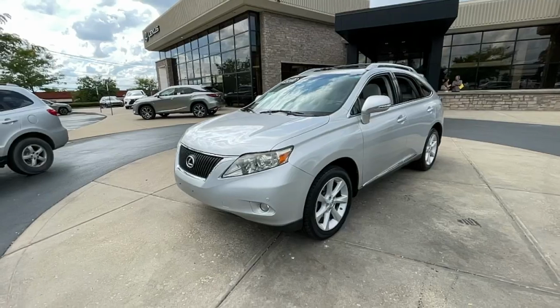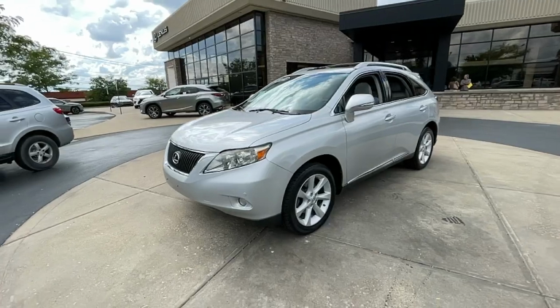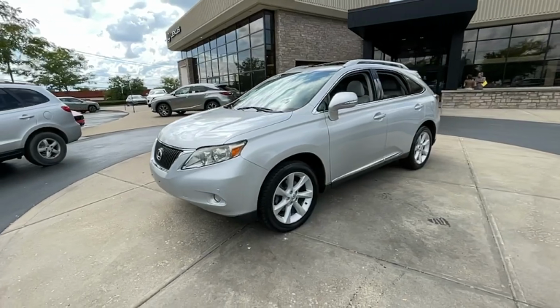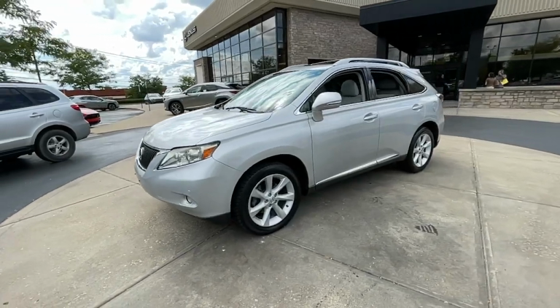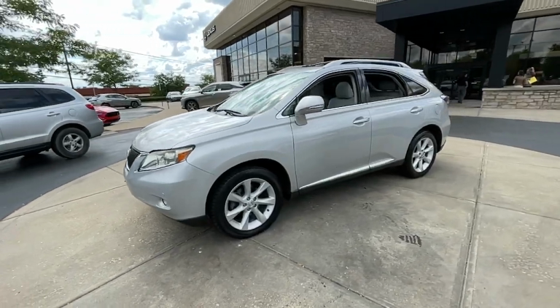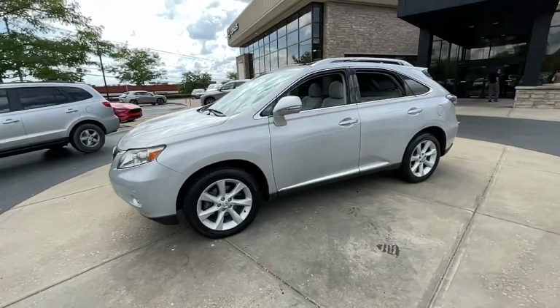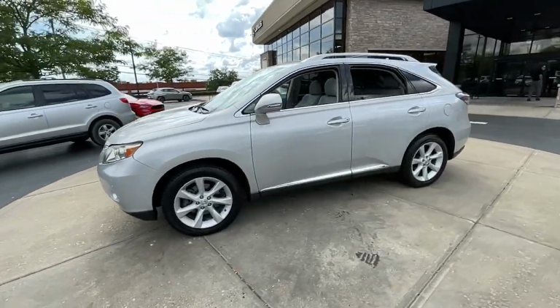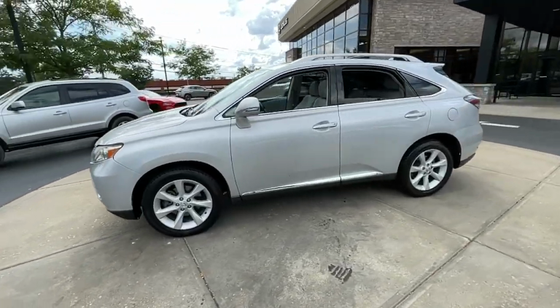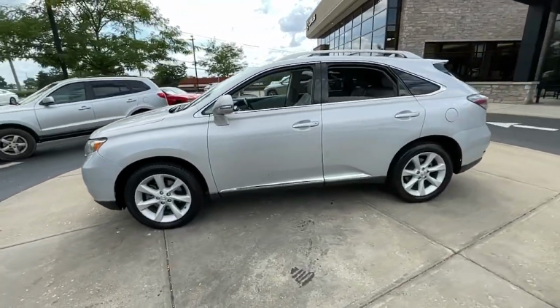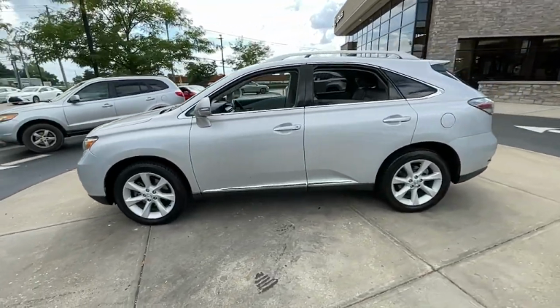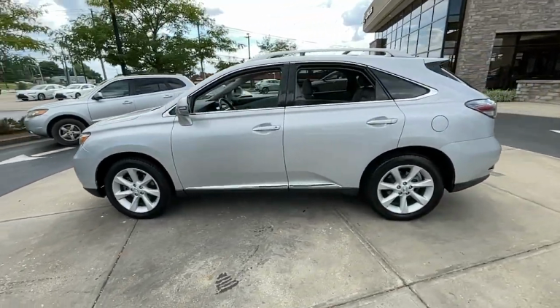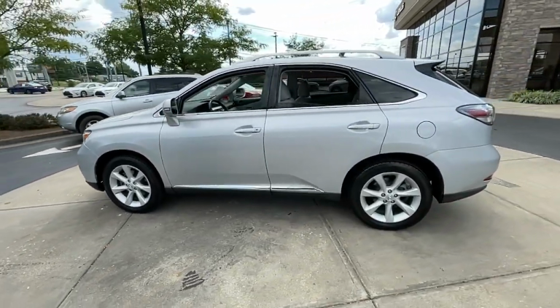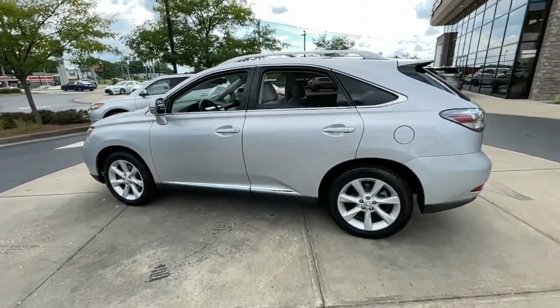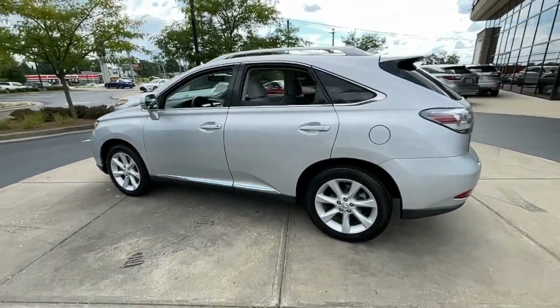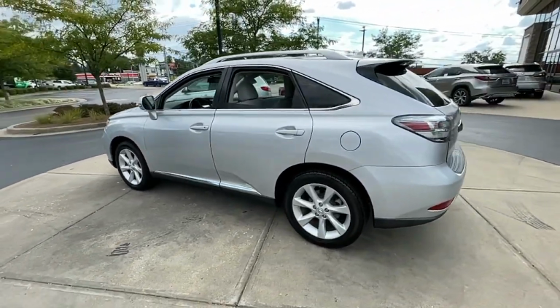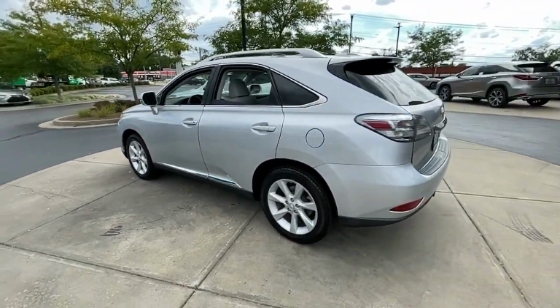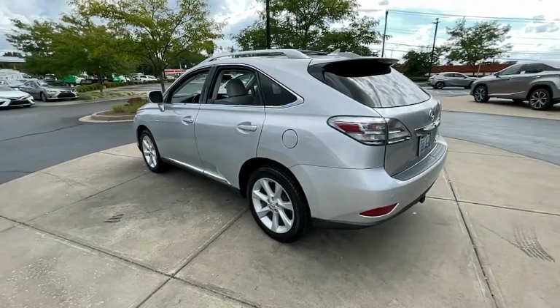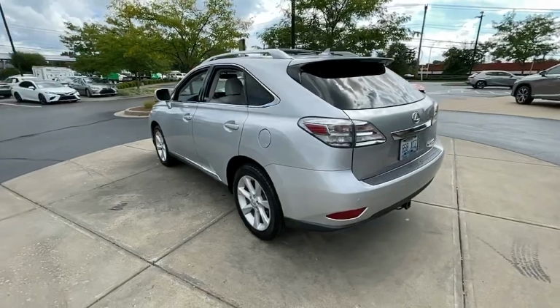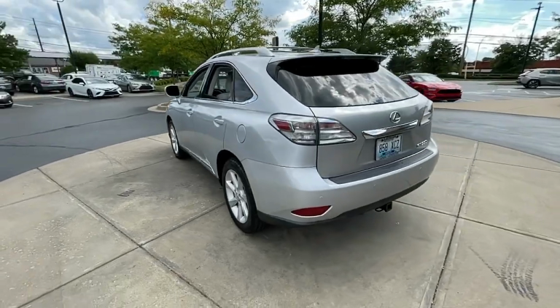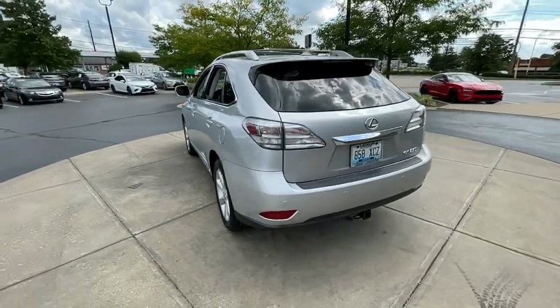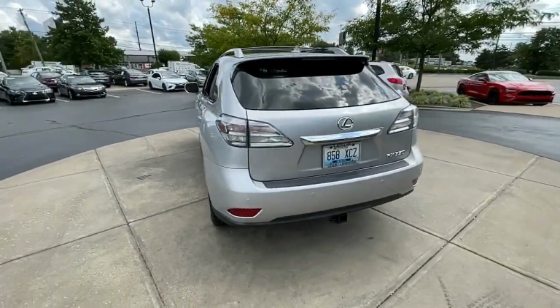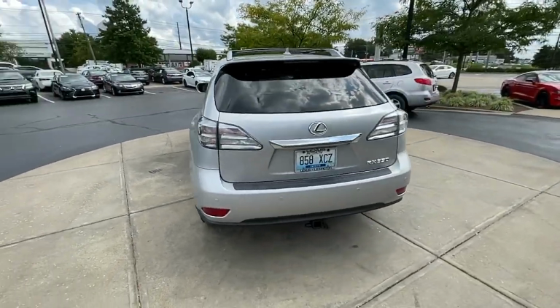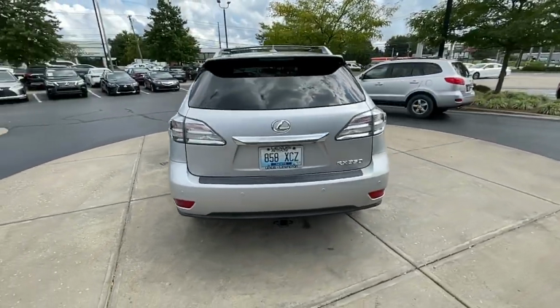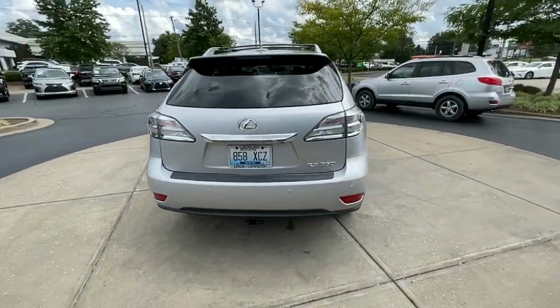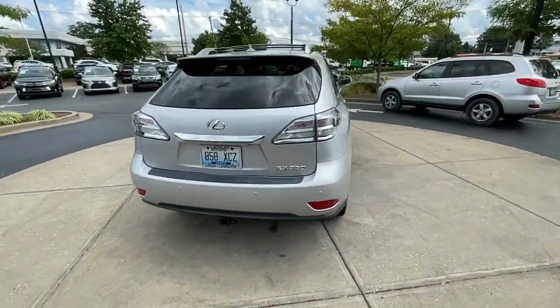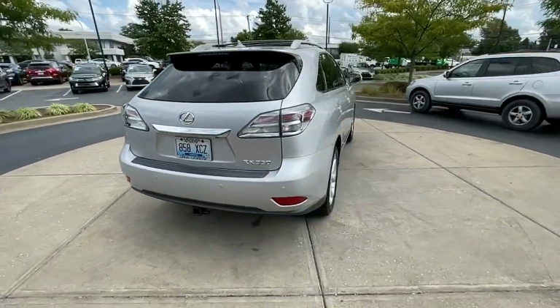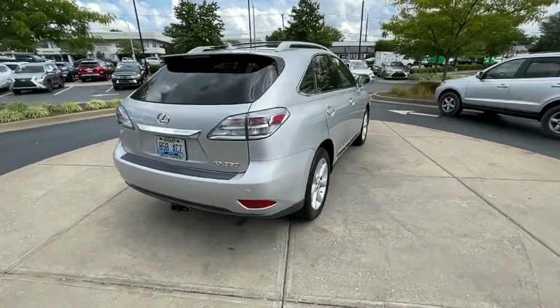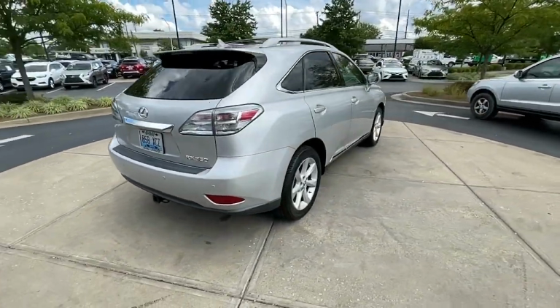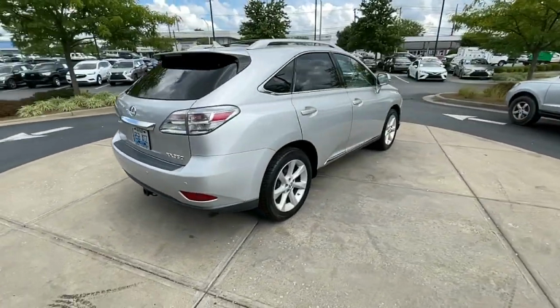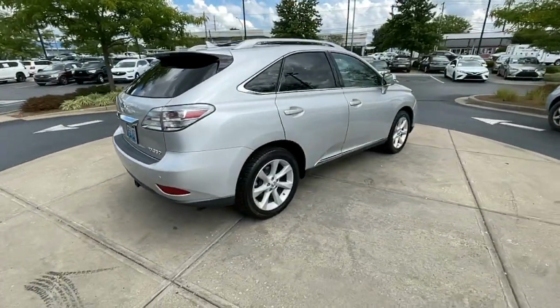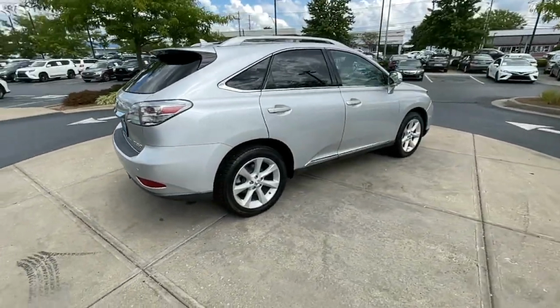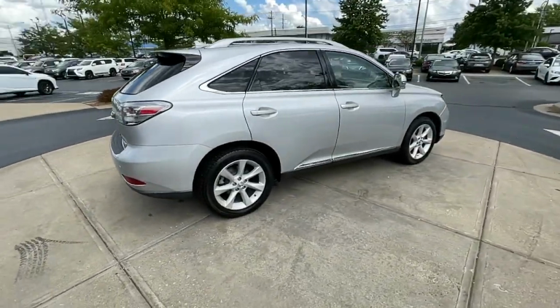You will be amazed by this 2012 Lexus RX. This vehicle is an outstanding buy with fewer than 110,000 miles on the odometer.